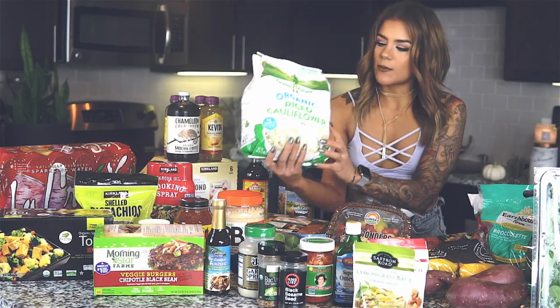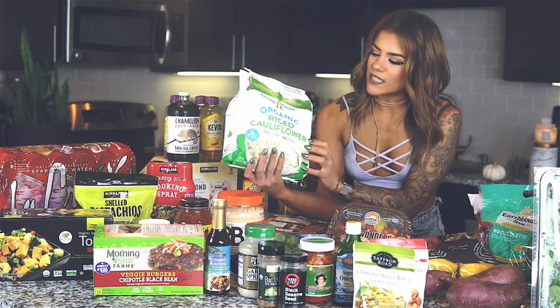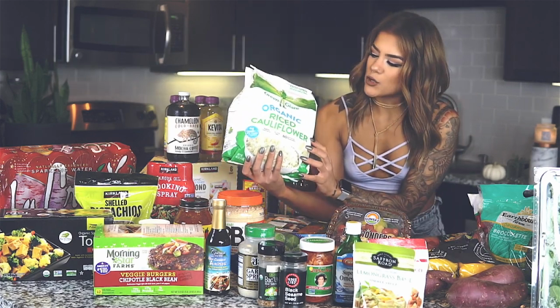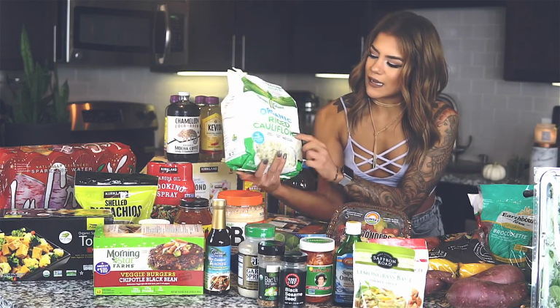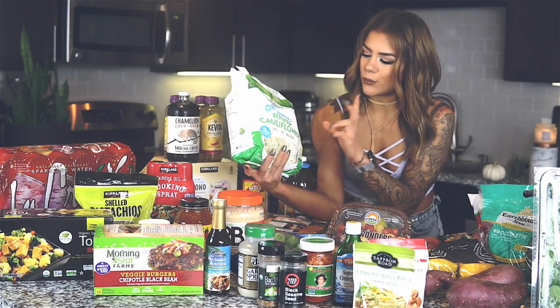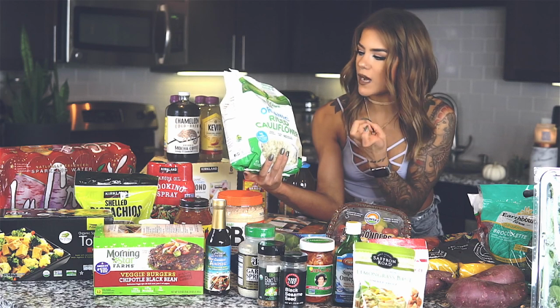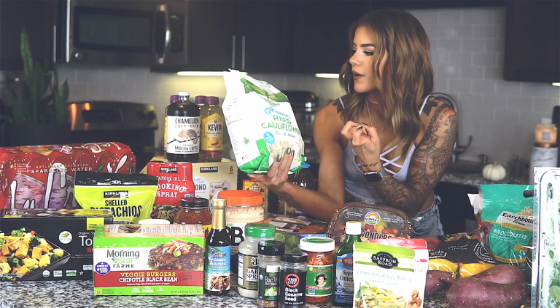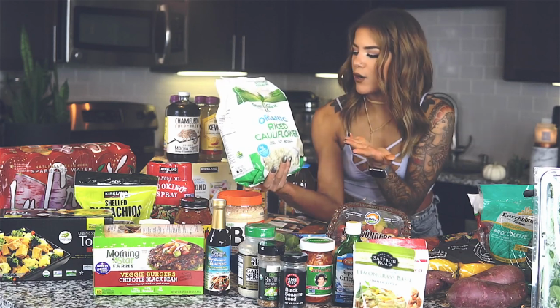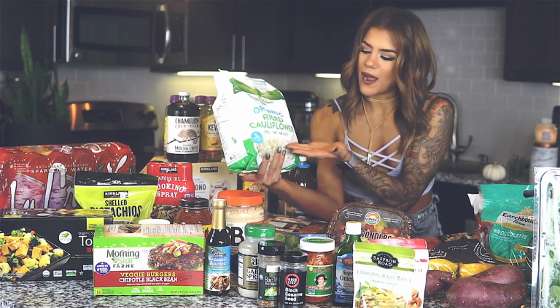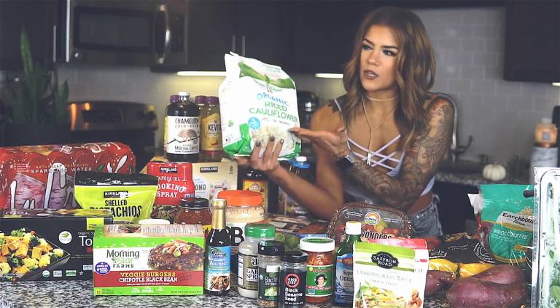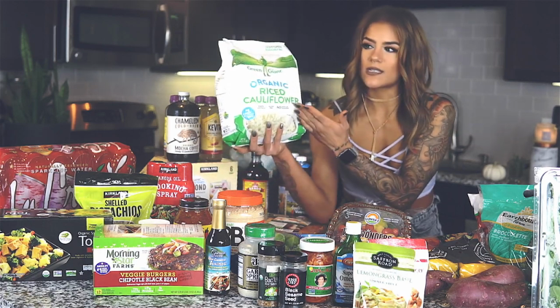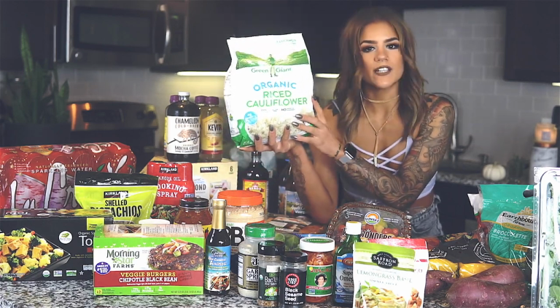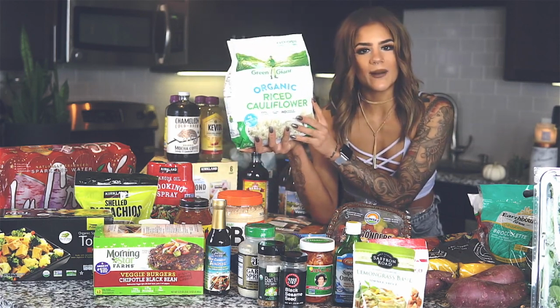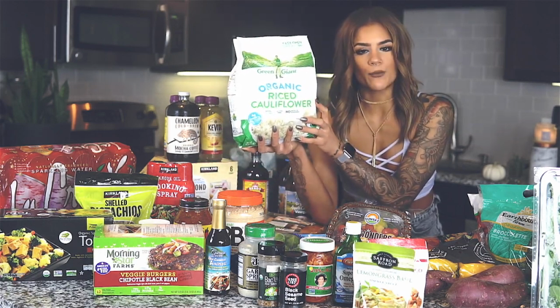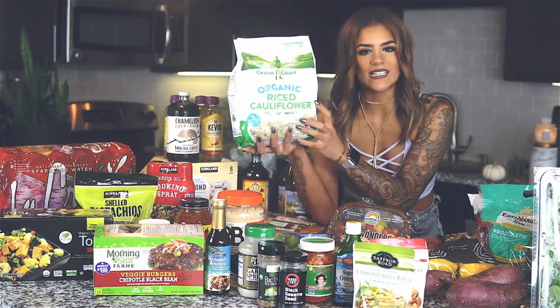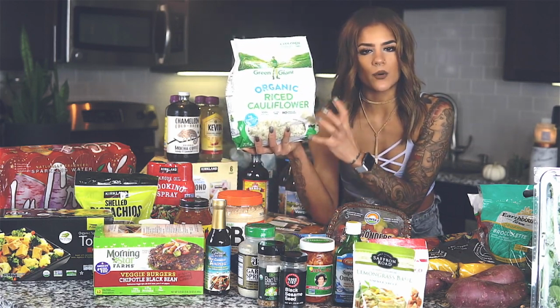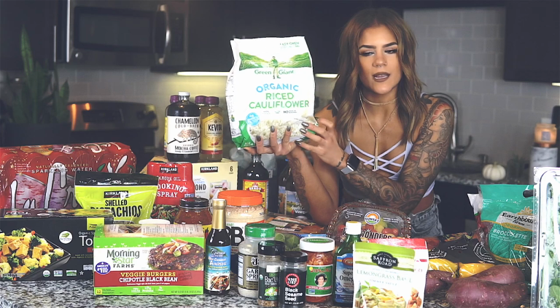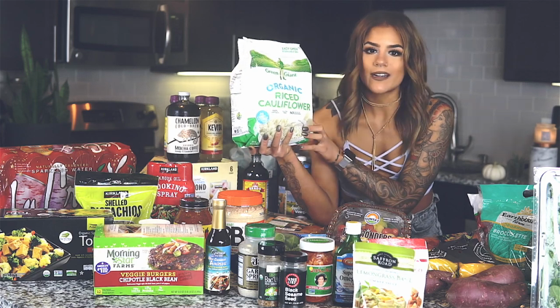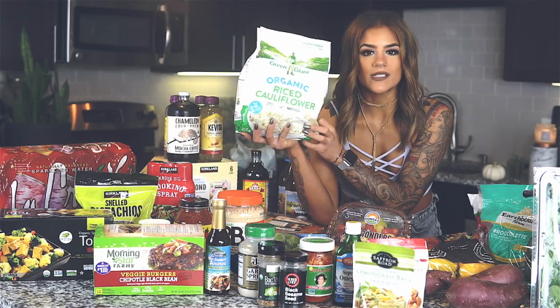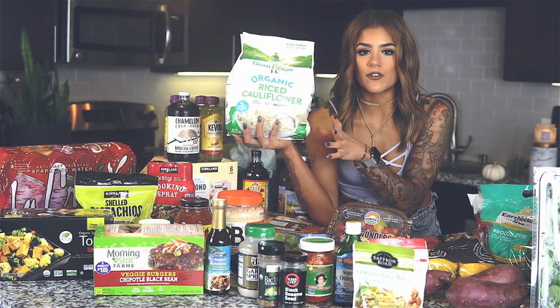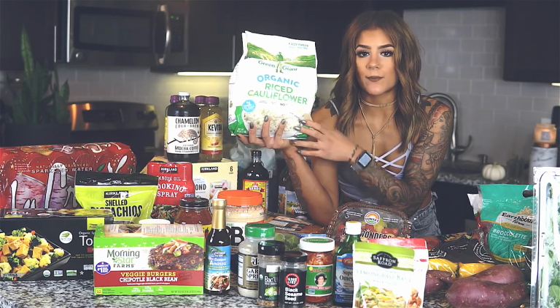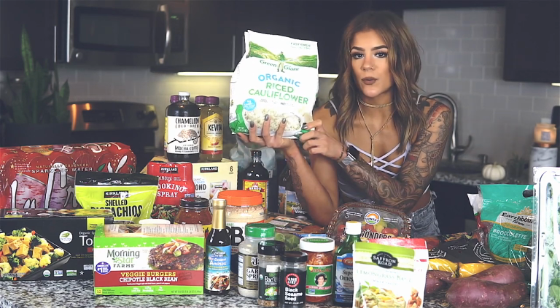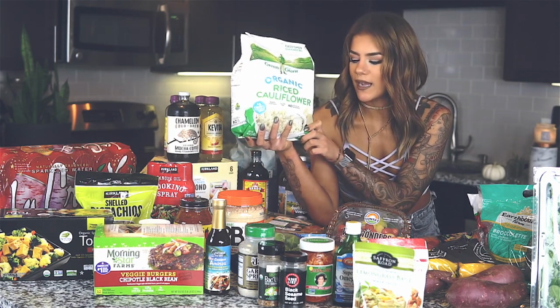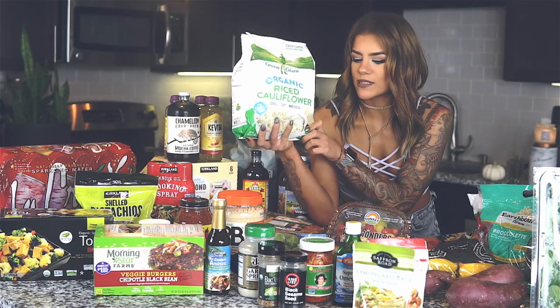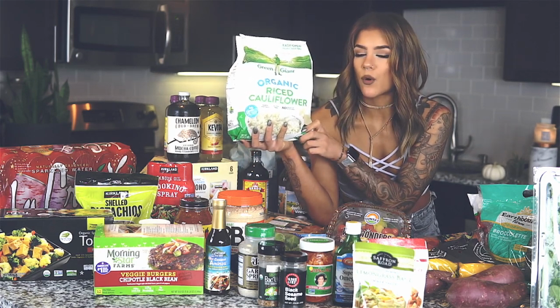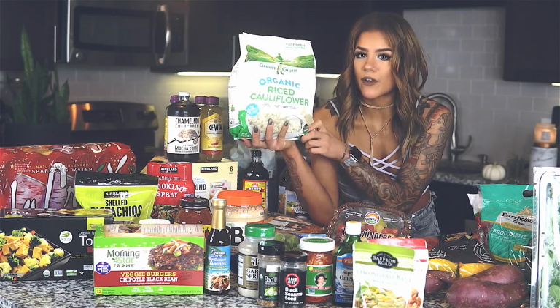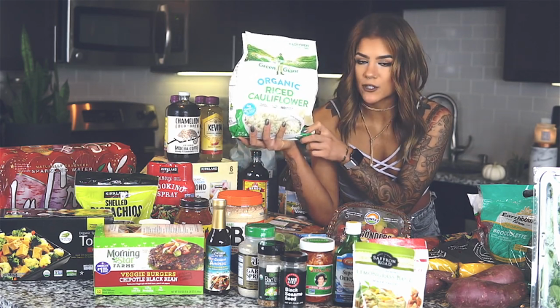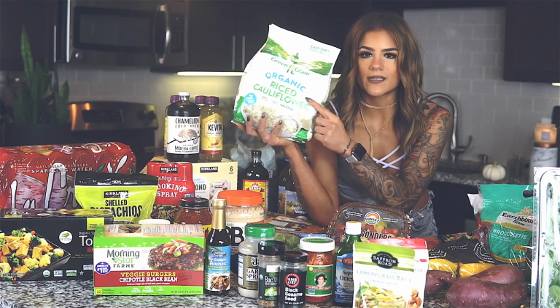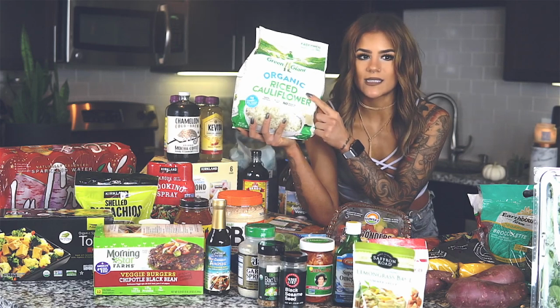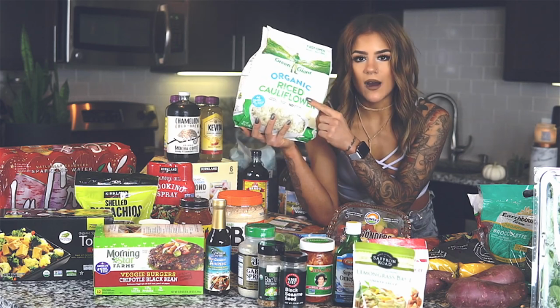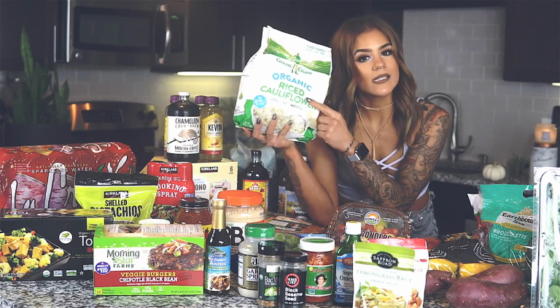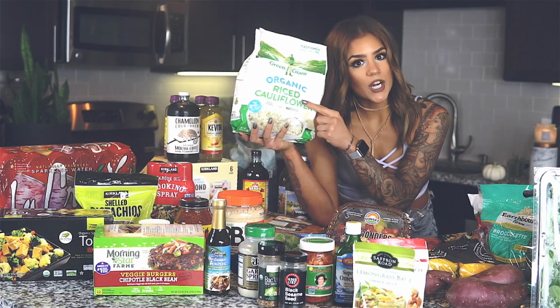This is my first time using riced cauliflower. I think I'm going to use this in my stir-fry, get it really nice and roasted. I've never used frozen produce when cooking — I always go for the fresh option — so I'm excited to see how this works.